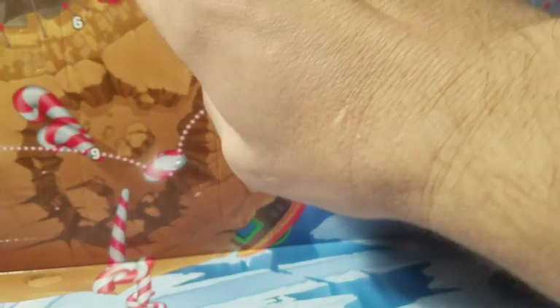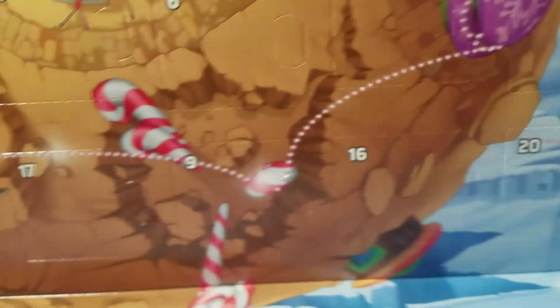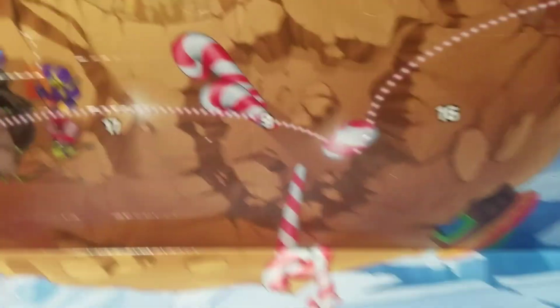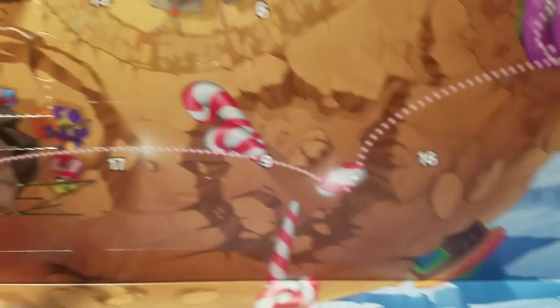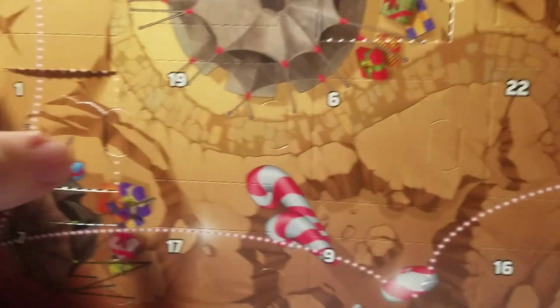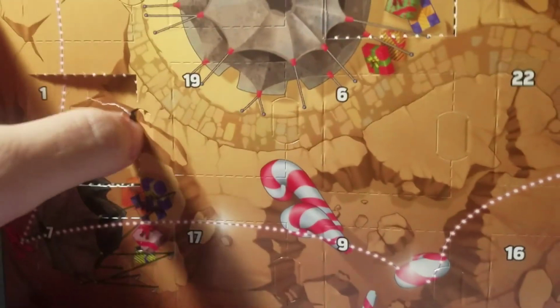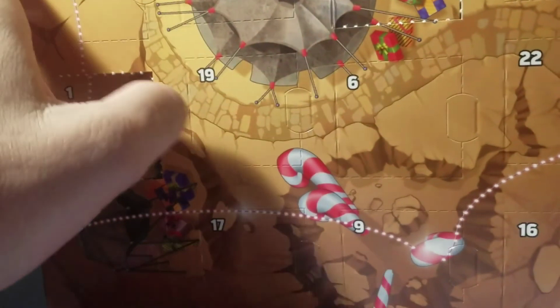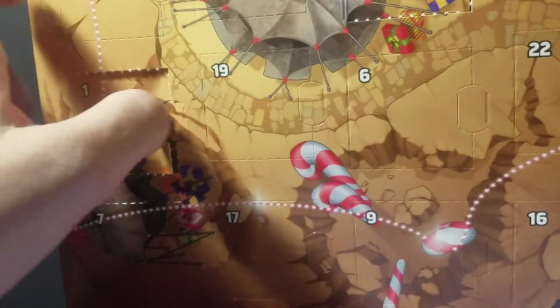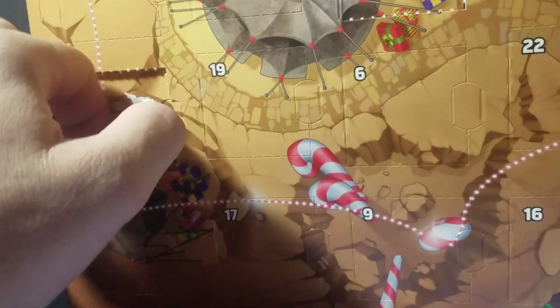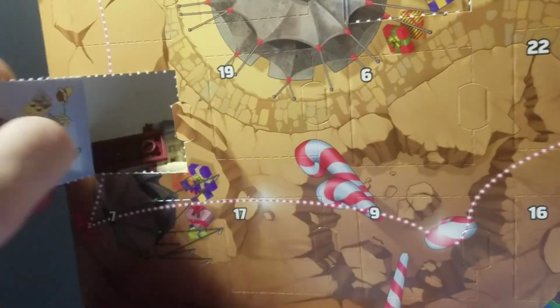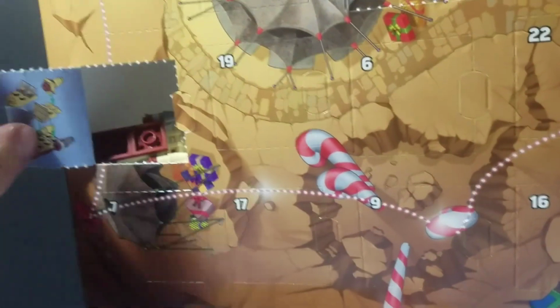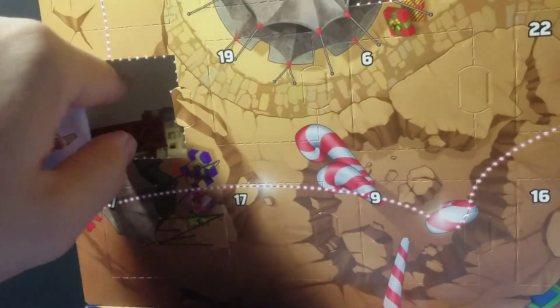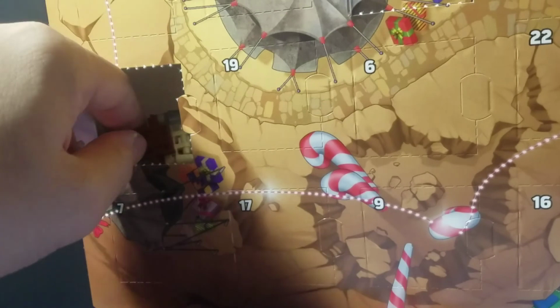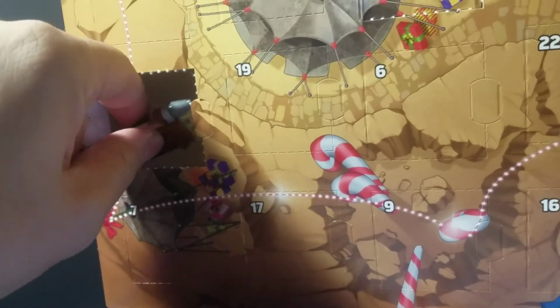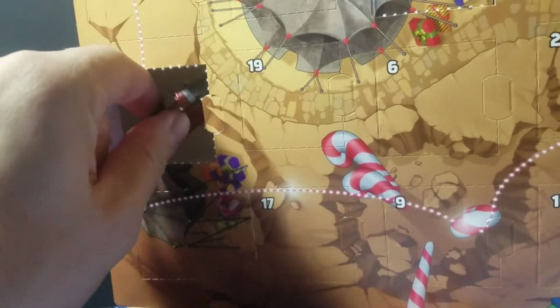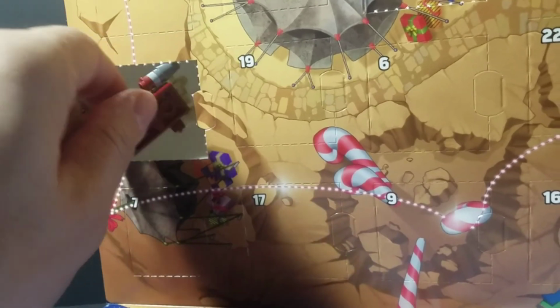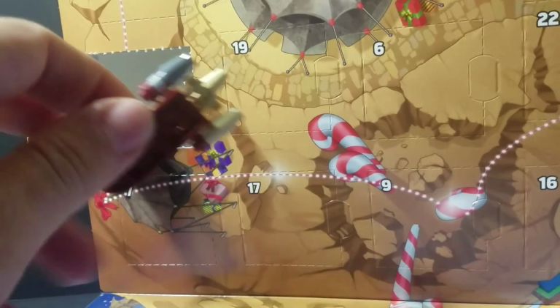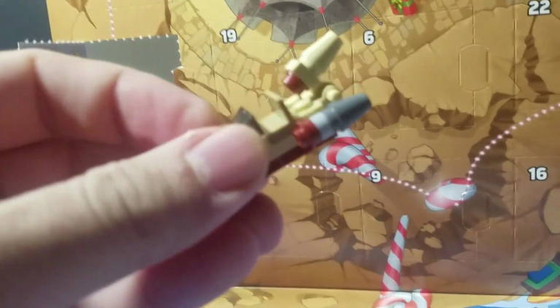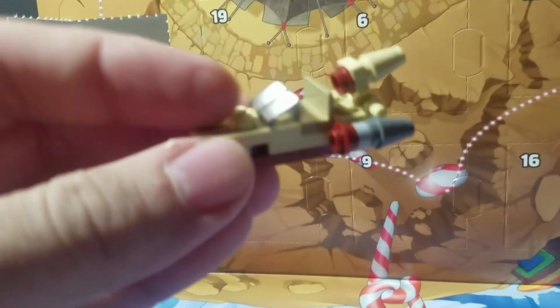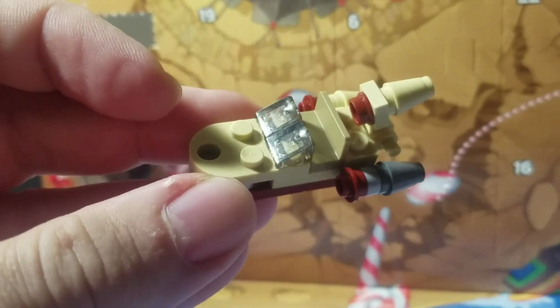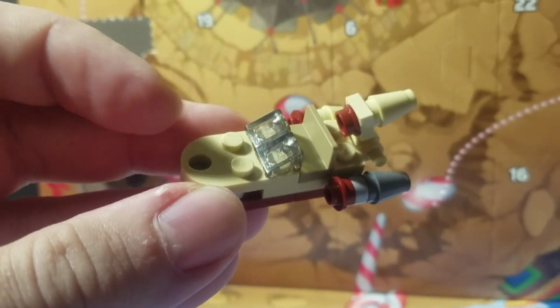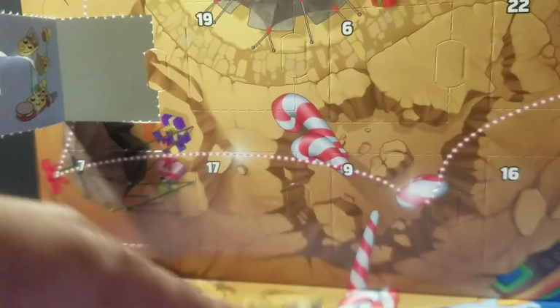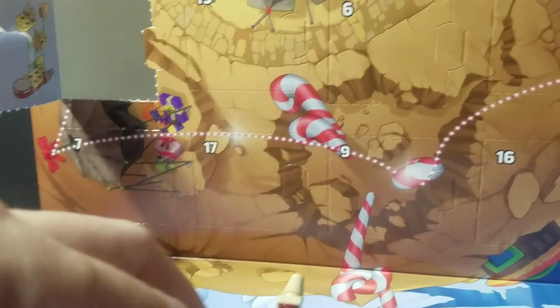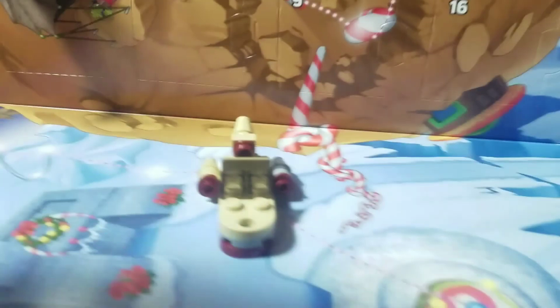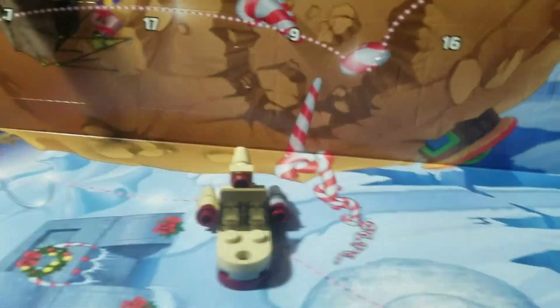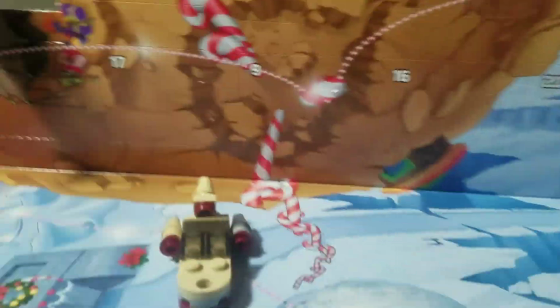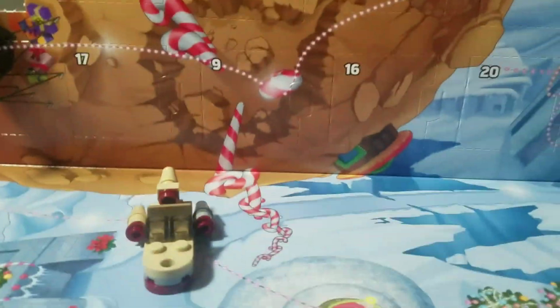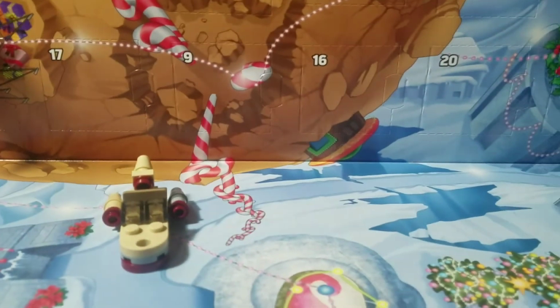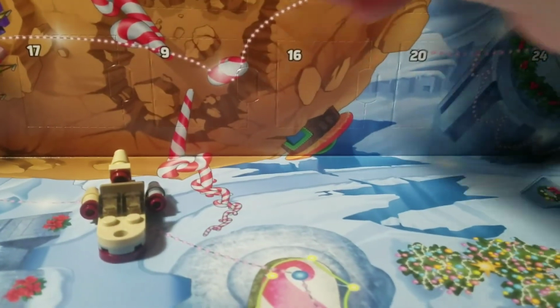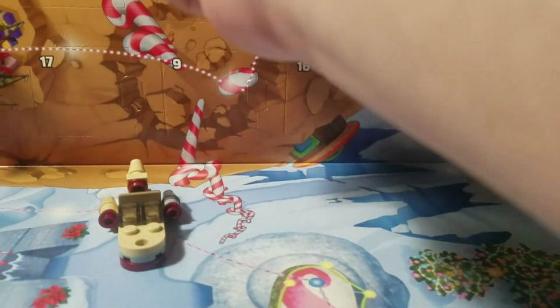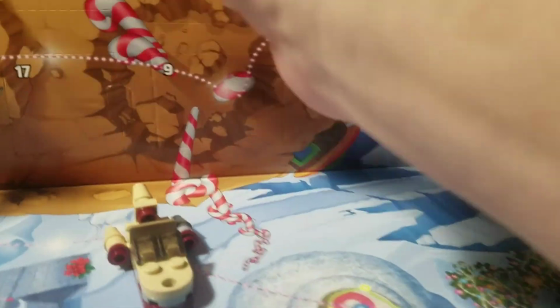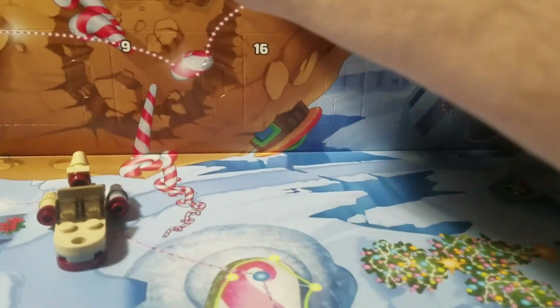And day 1 was the Episode 4 Landspeeder. So let's get all the figures out.